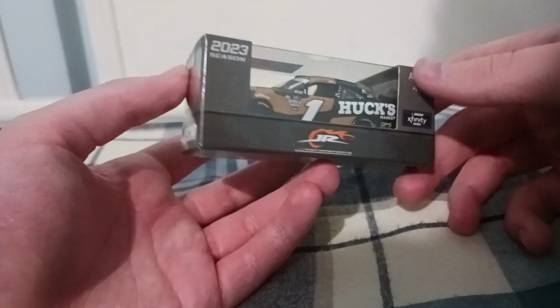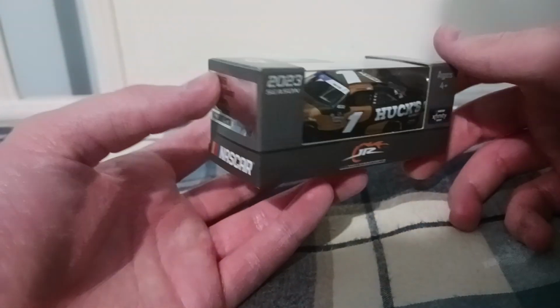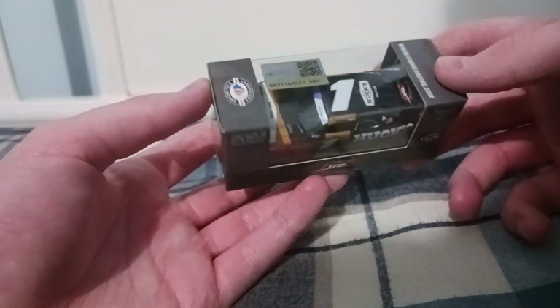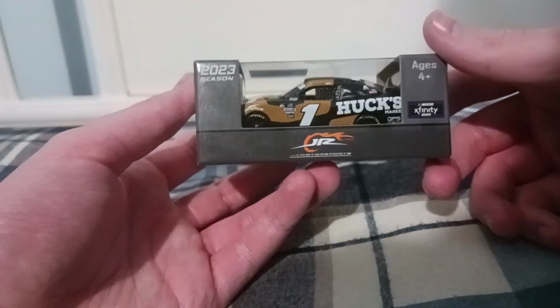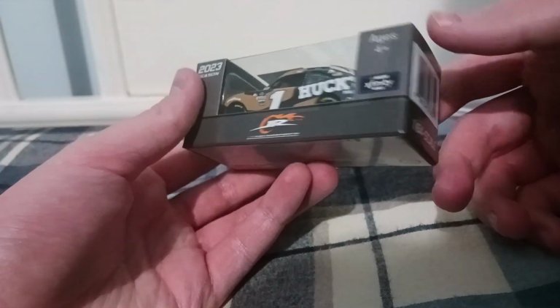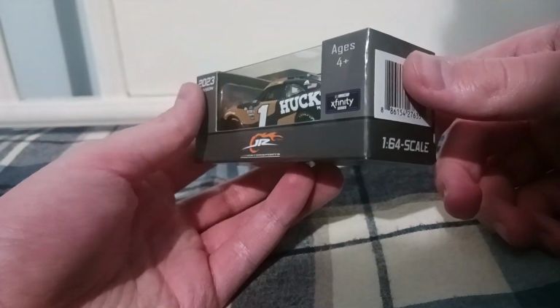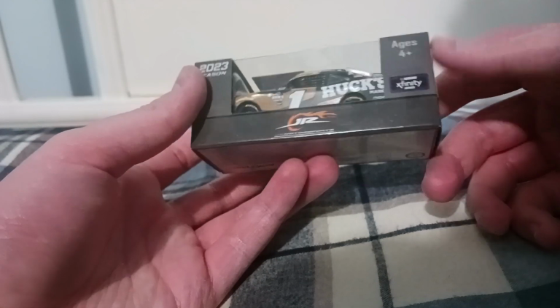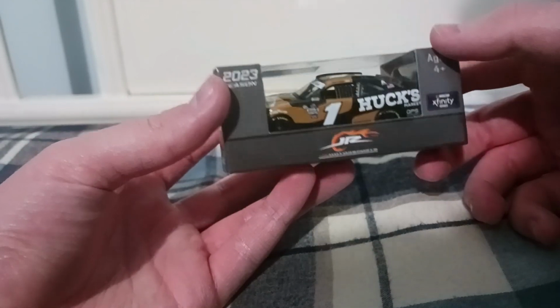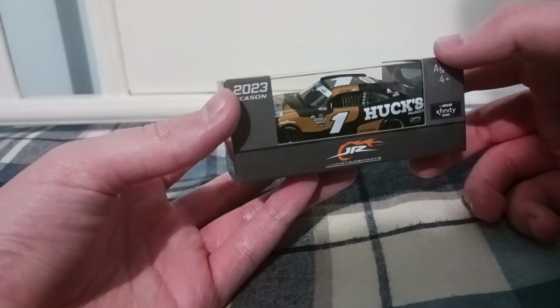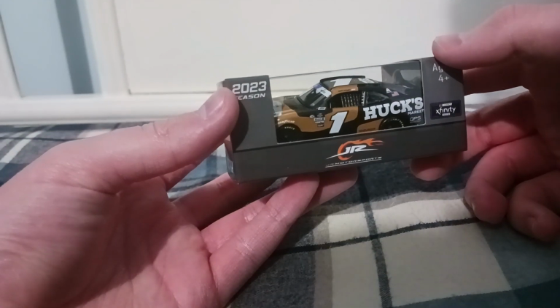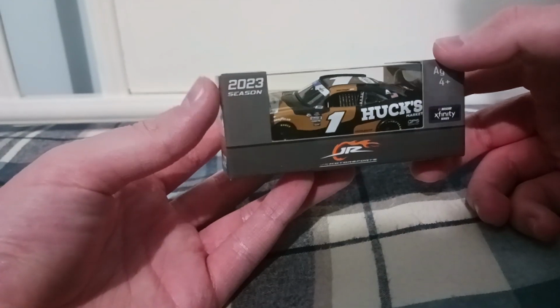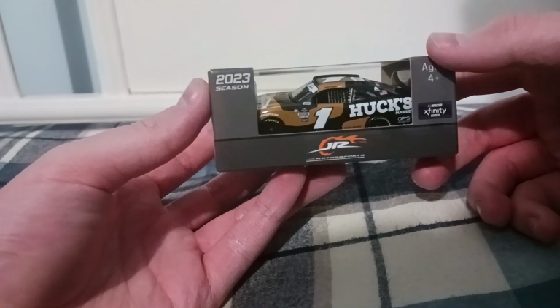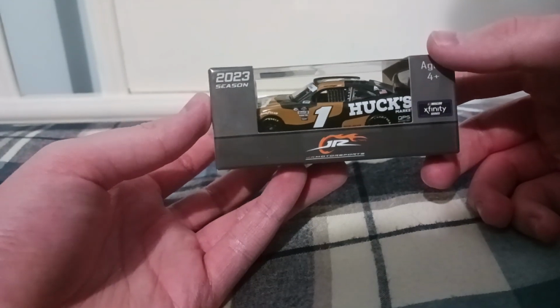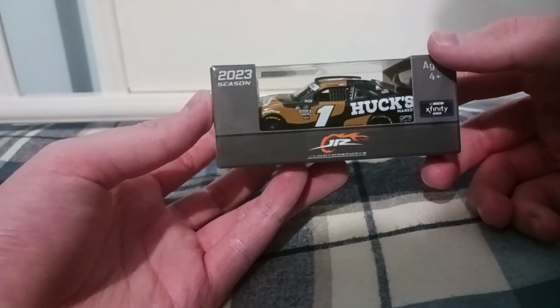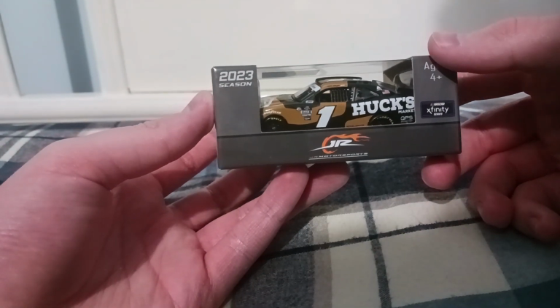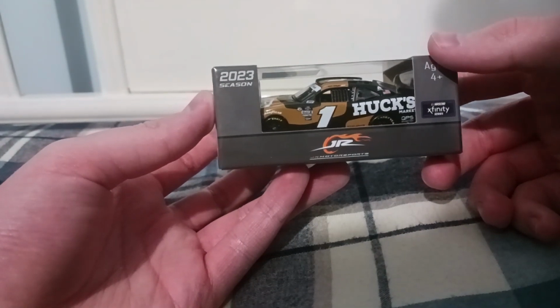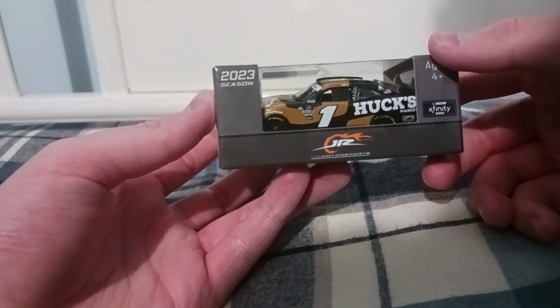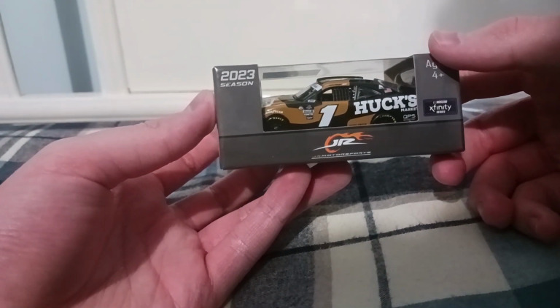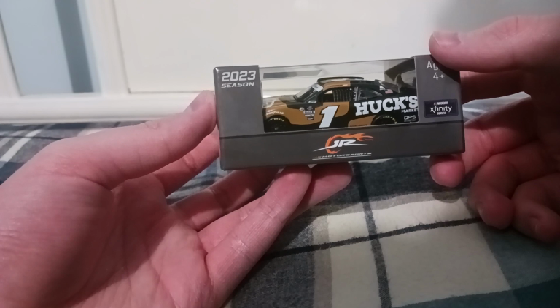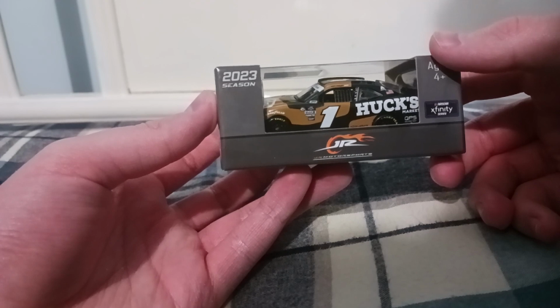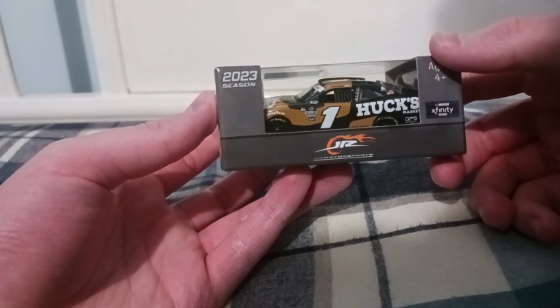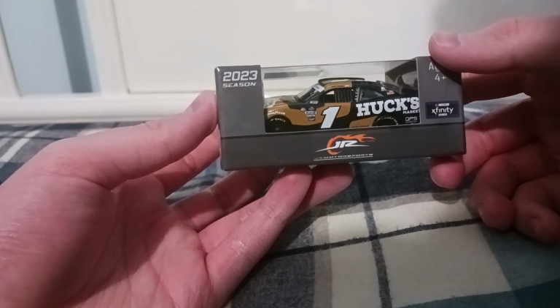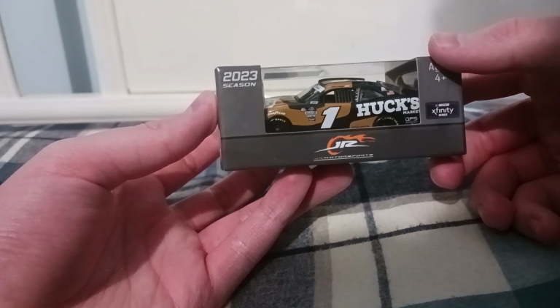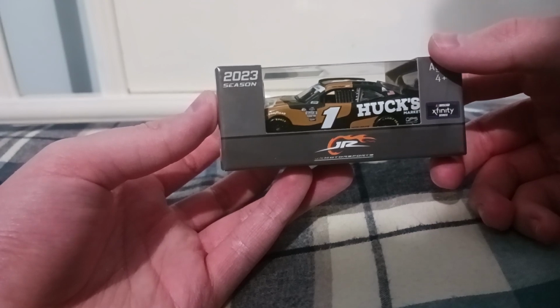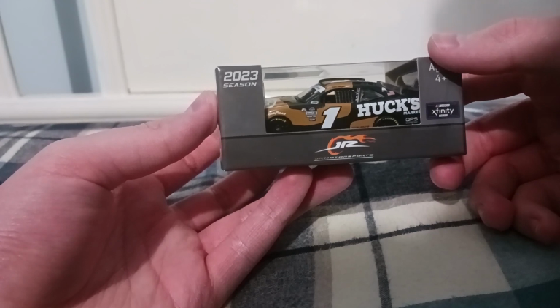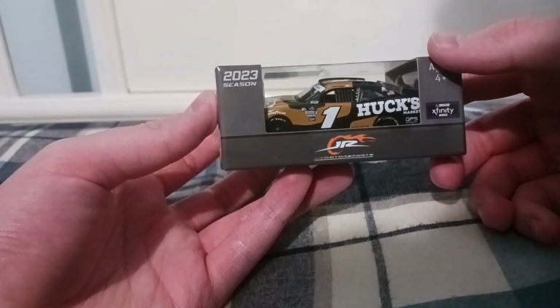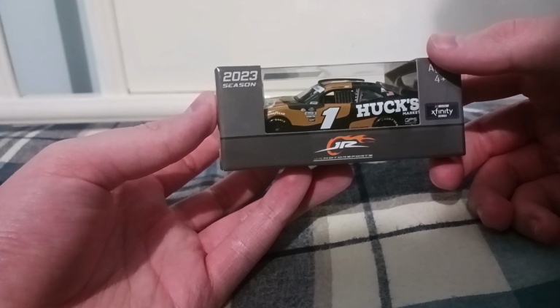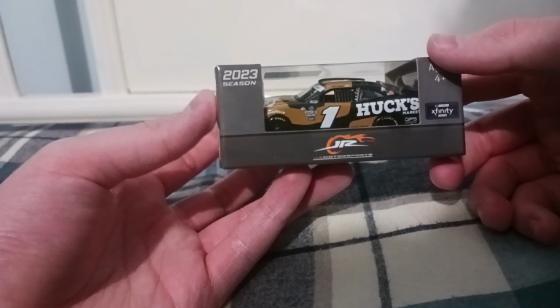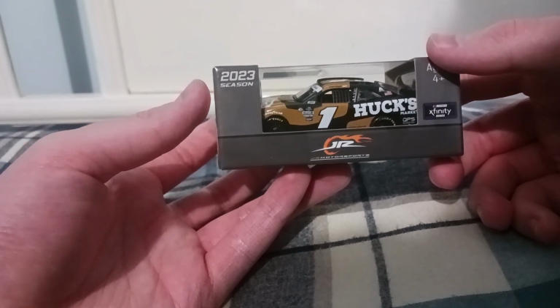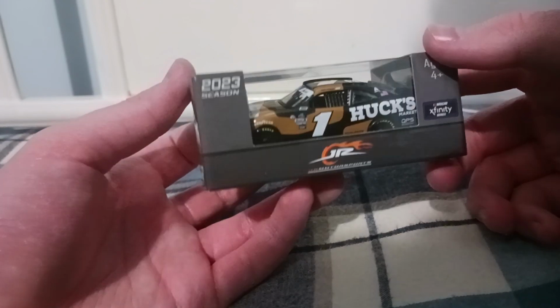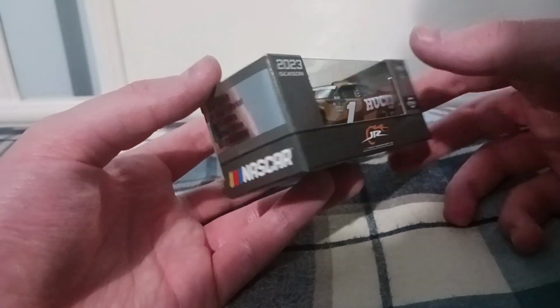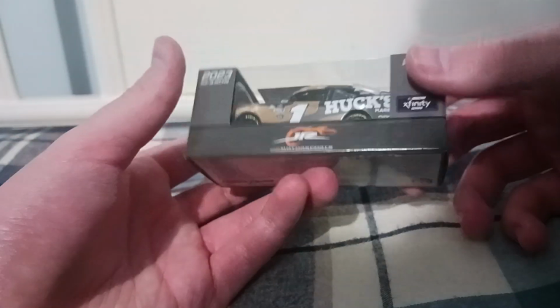Wish me a happy birthday if you haven't already on the community post I made. It's a really cool car, really obscure too. Junior Motorsports diecasts are hit or miss when it comes to pre-orders — some get made, some don't — and the majority that get made are Justin Allgaier and Dale Earnhardt Jr. cars.